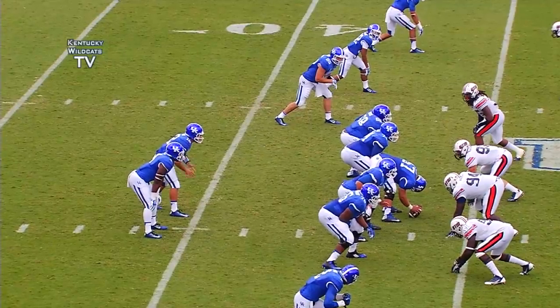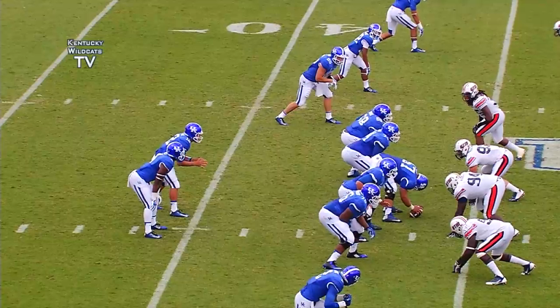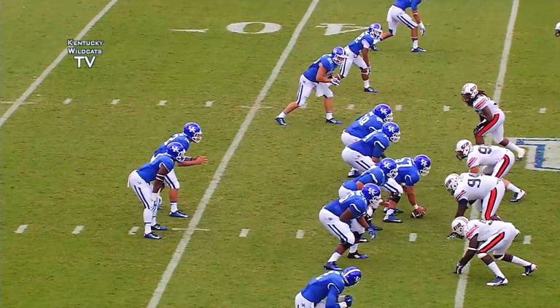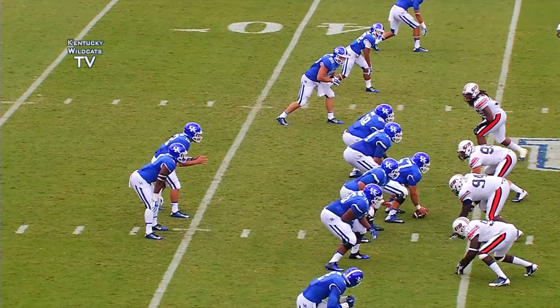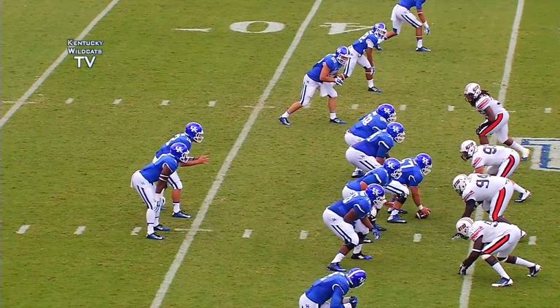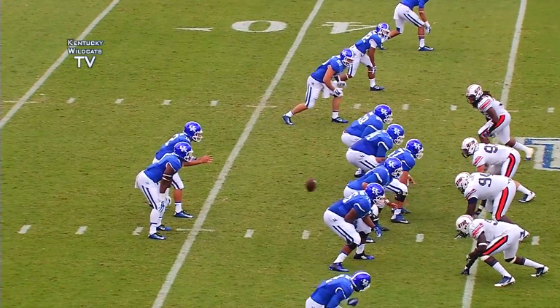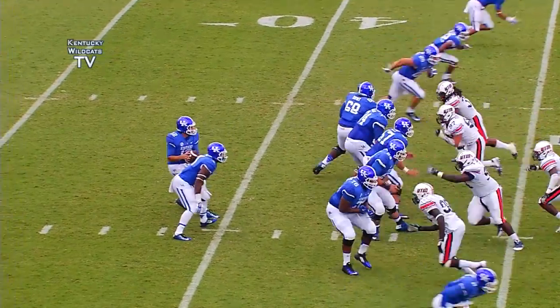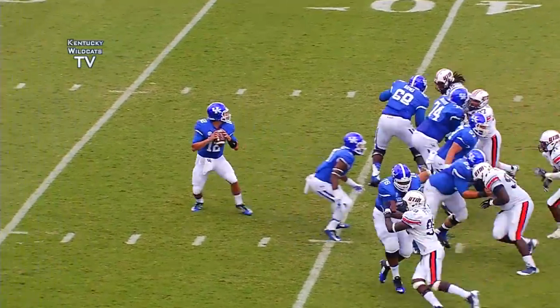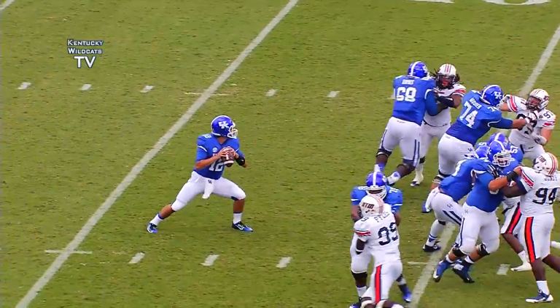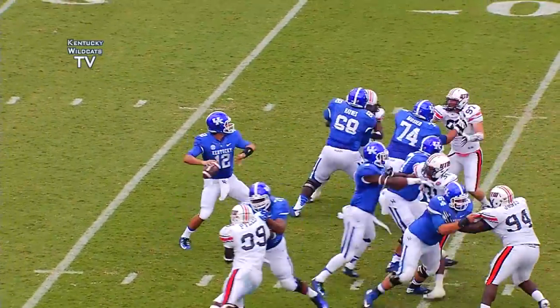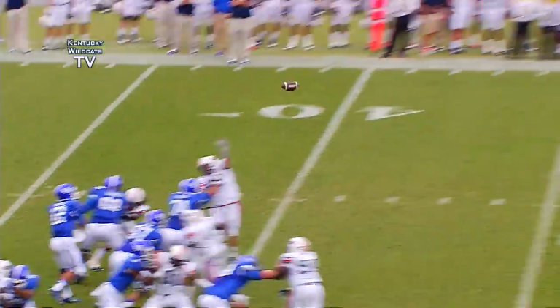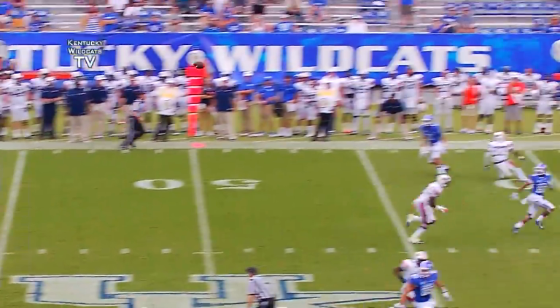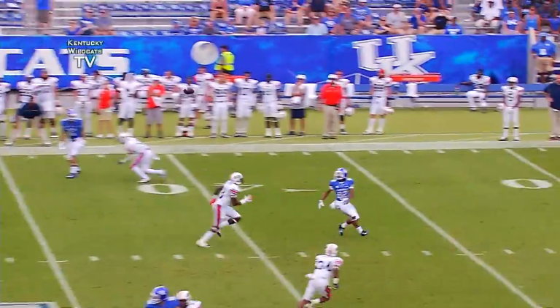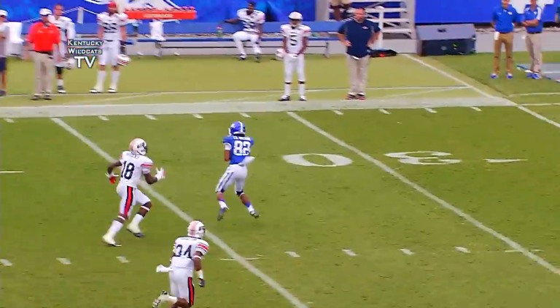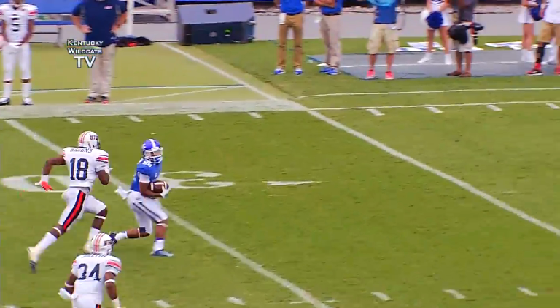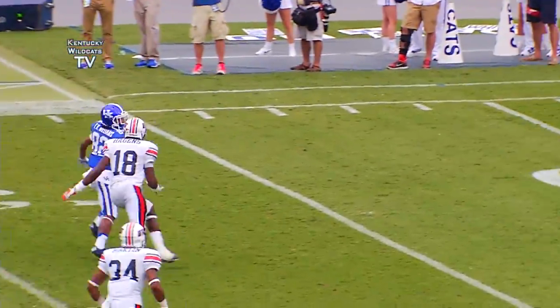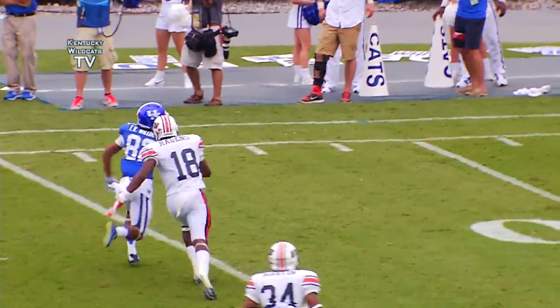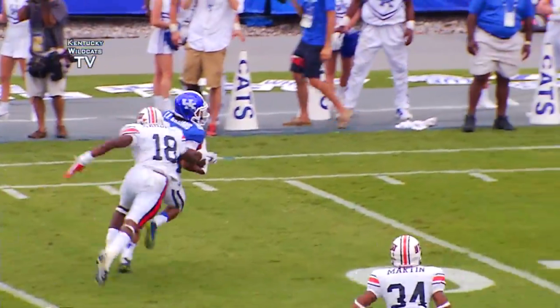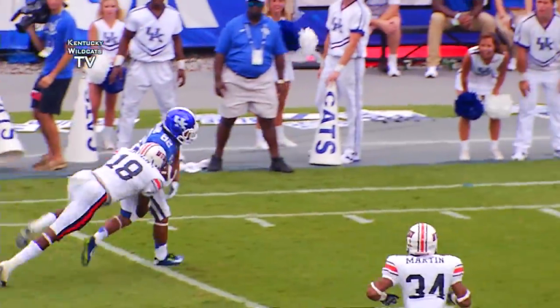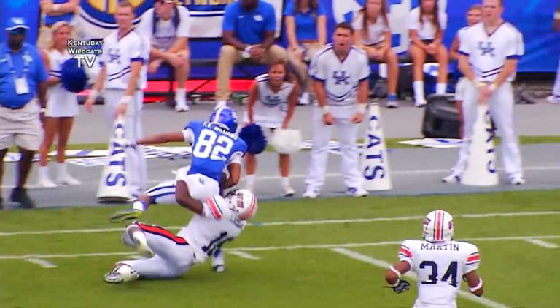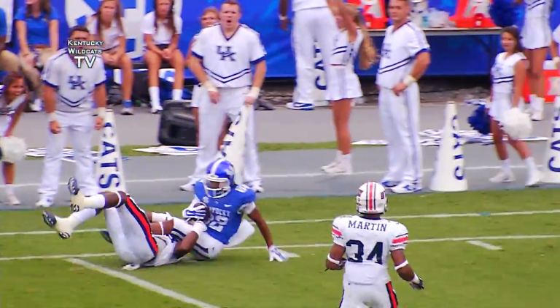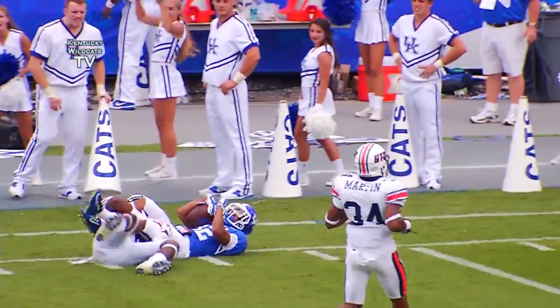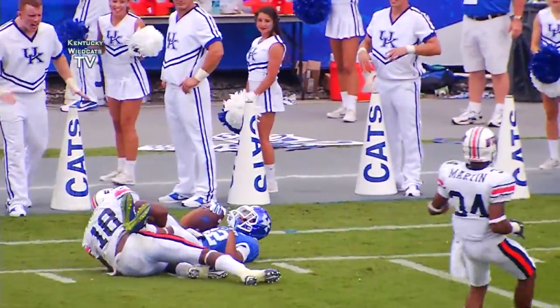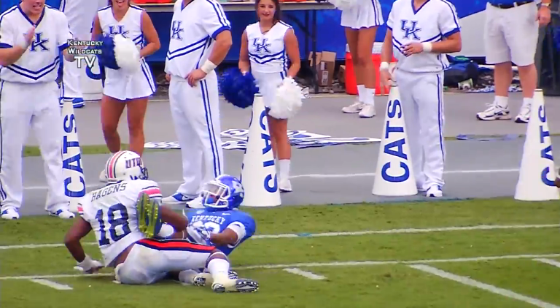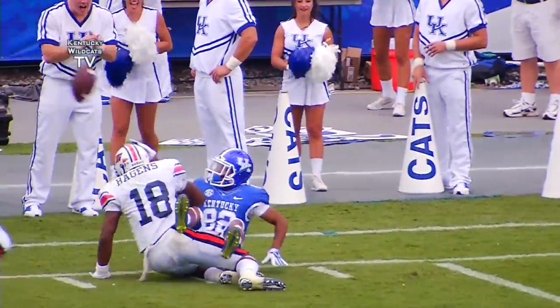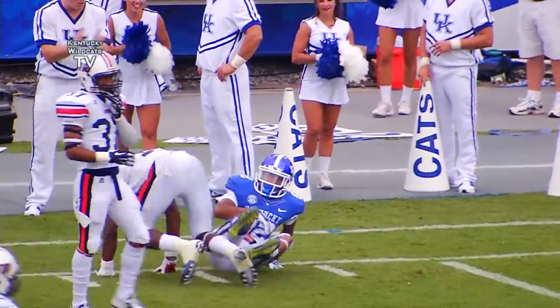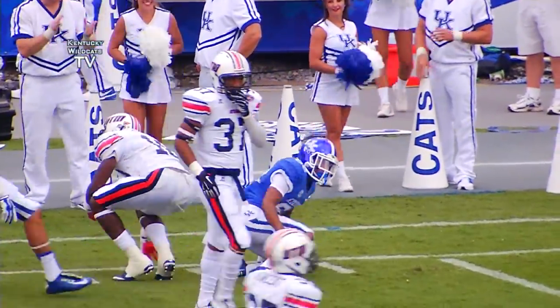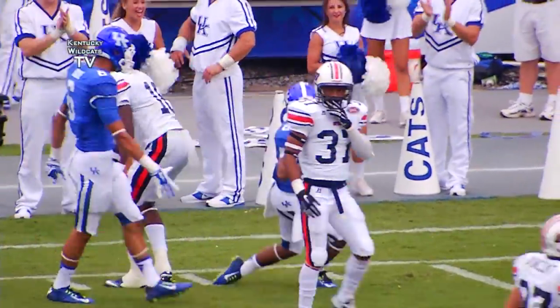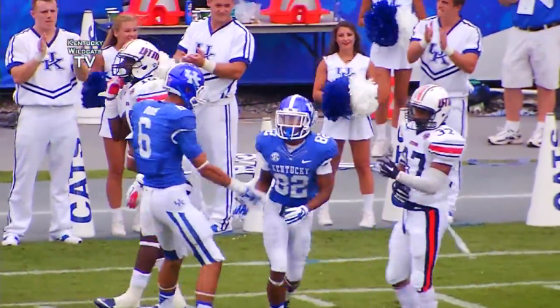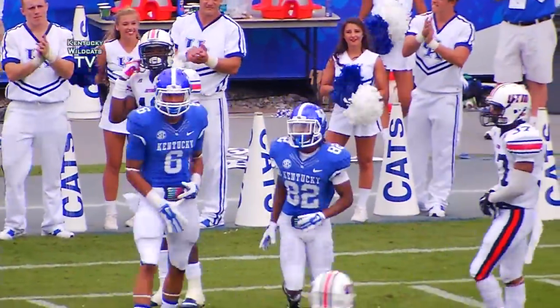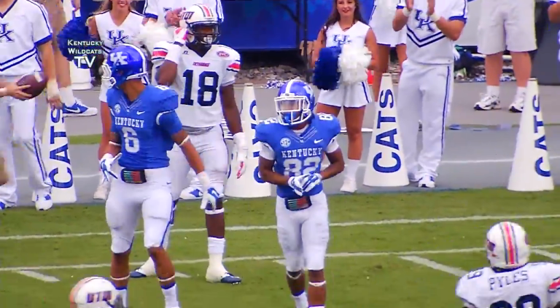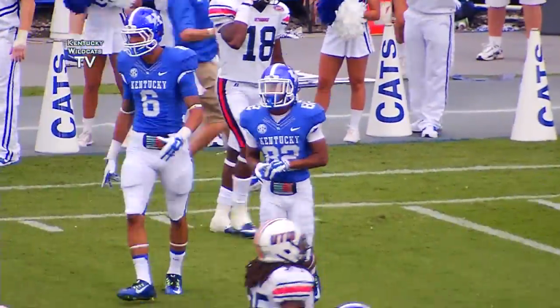Trips left, one wide out right for Reese Phillips. Blitz coming, Cats pick it up, Phillips throws down the seam — he's got Williams at the 30, to the far sideline at the 20, pulling a tackler inside the 15 yard line, and they bark him down at the 14 yard line.